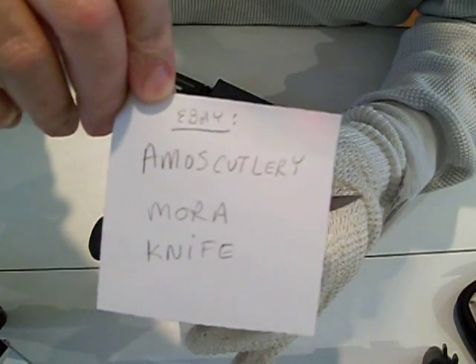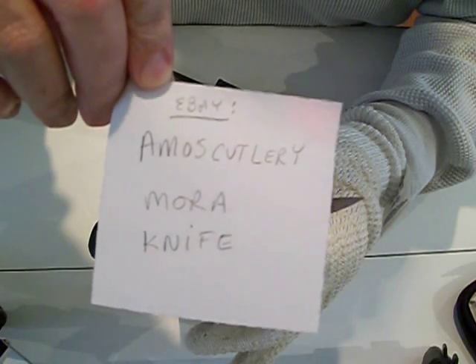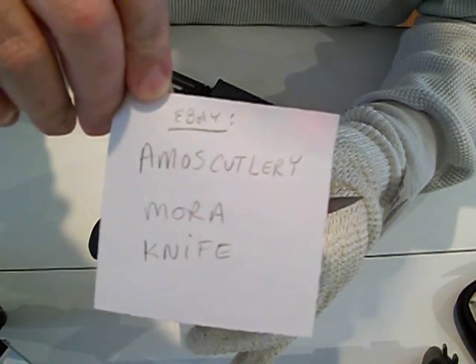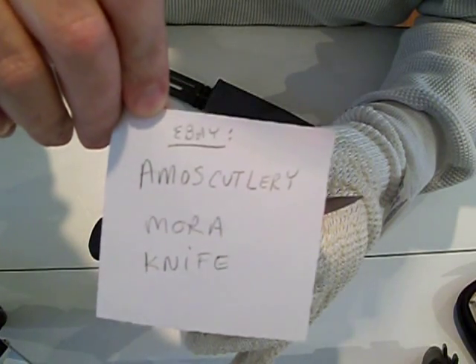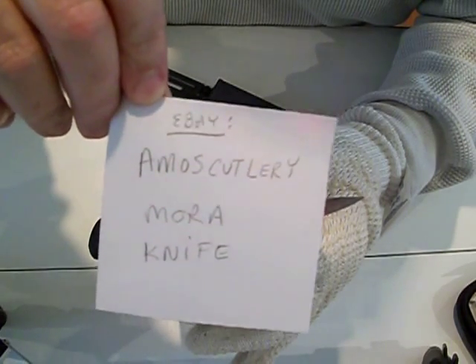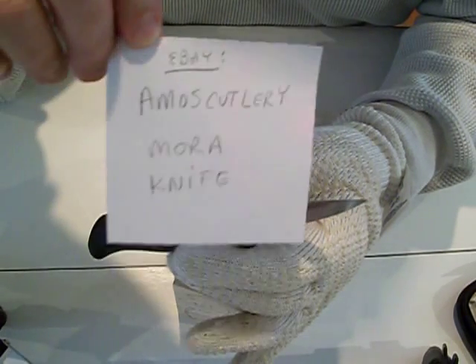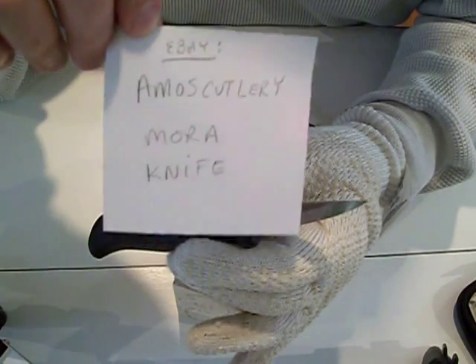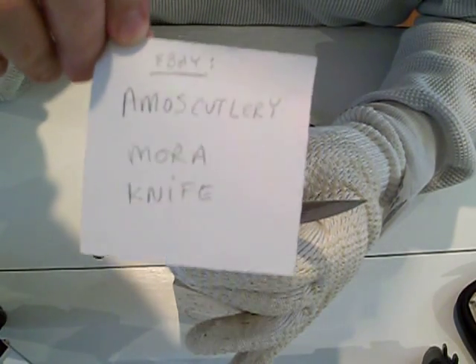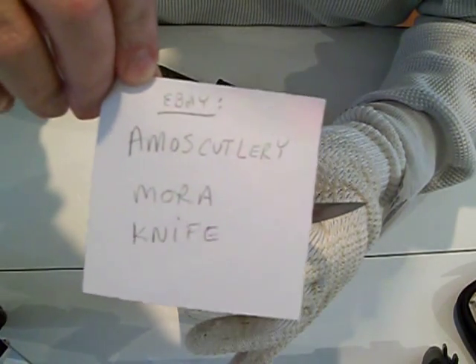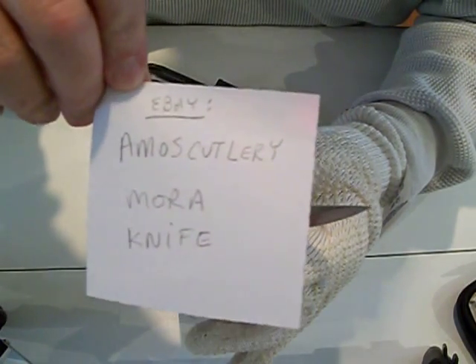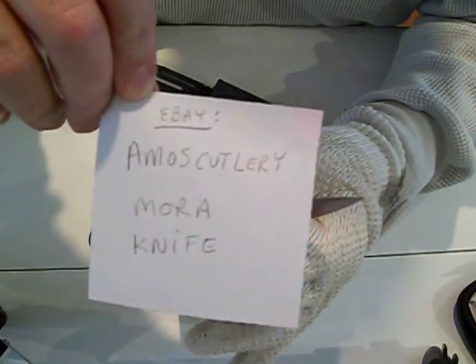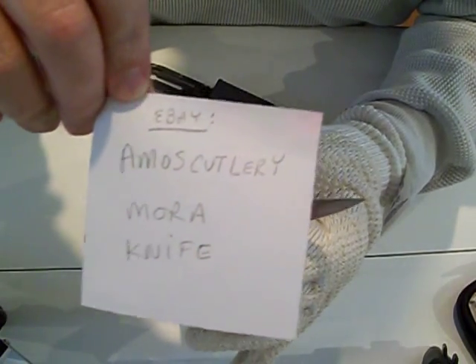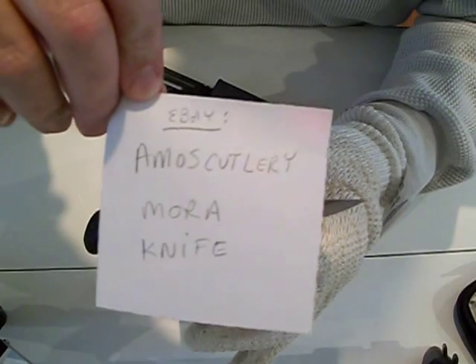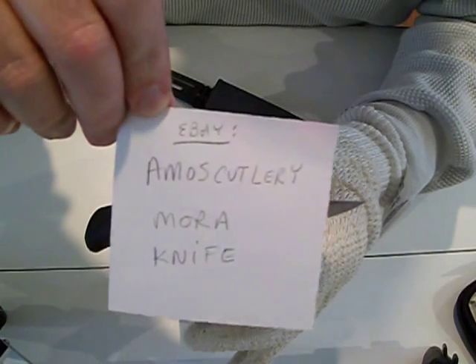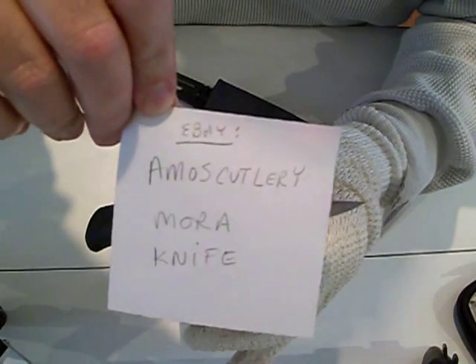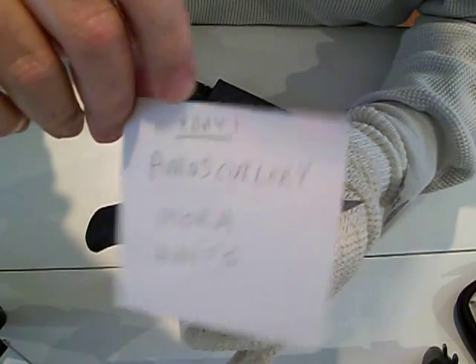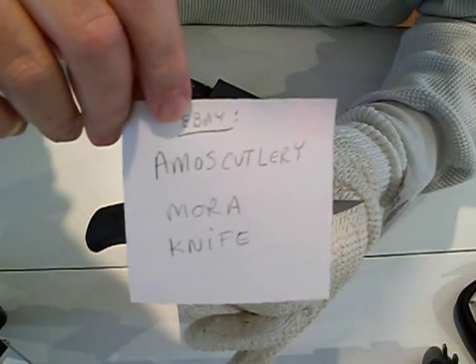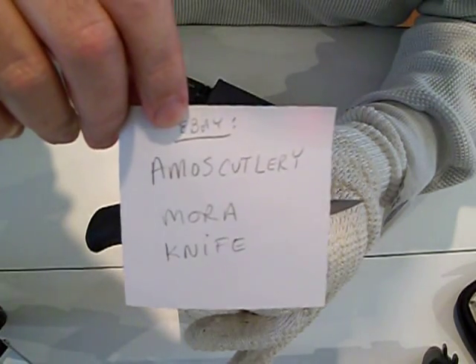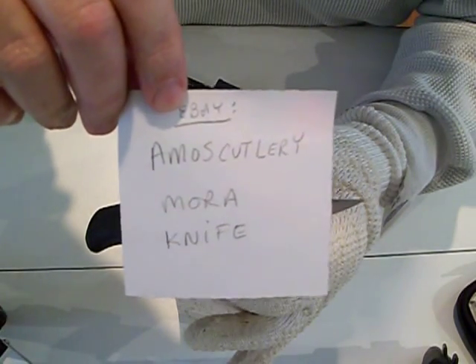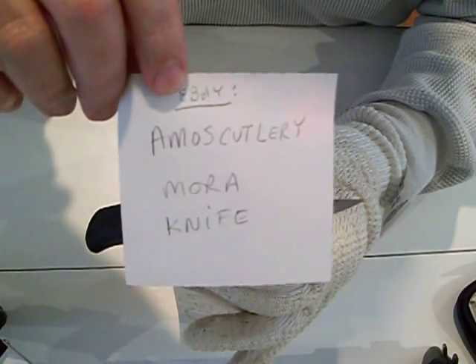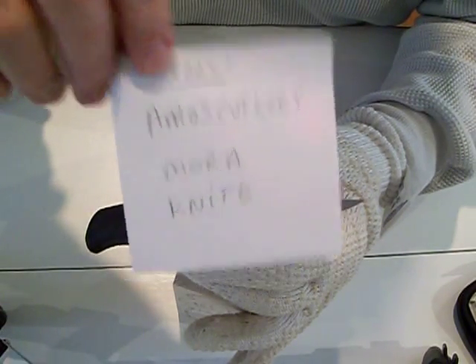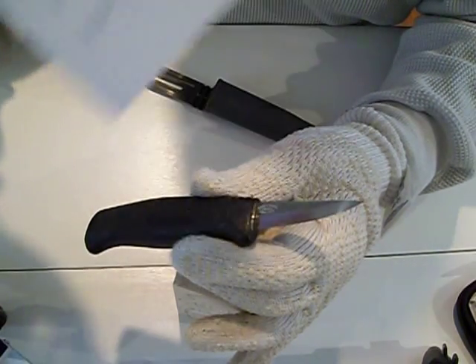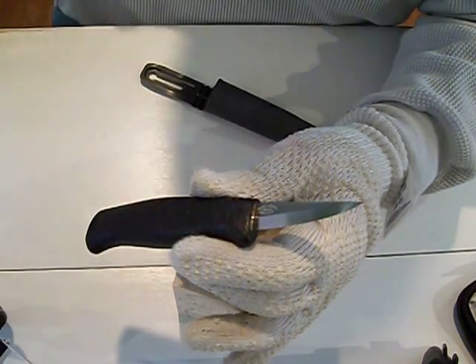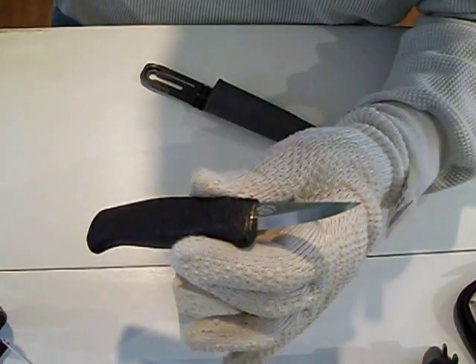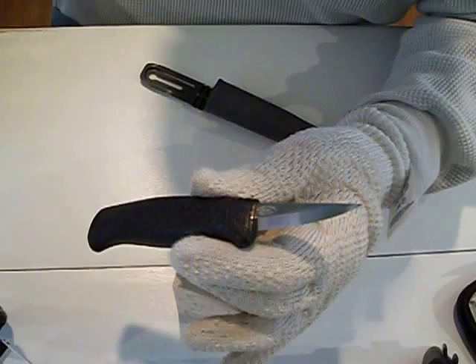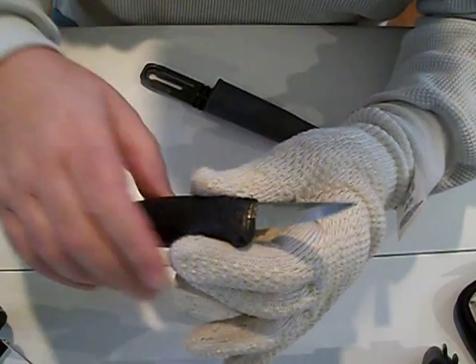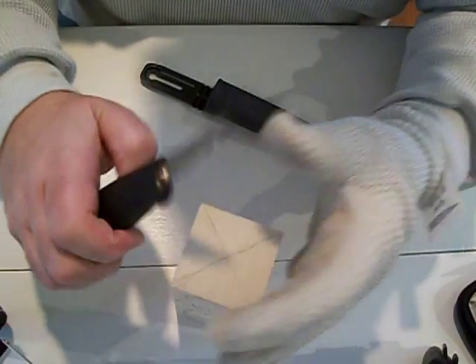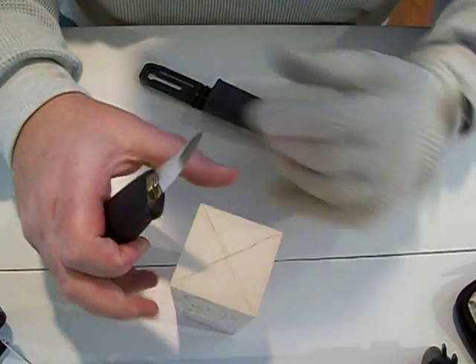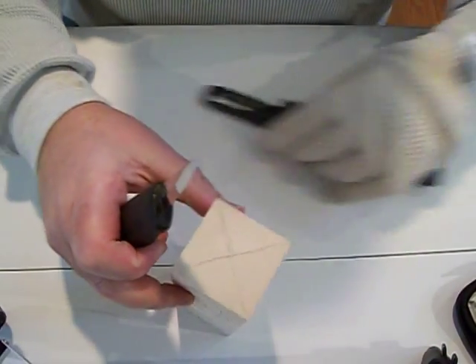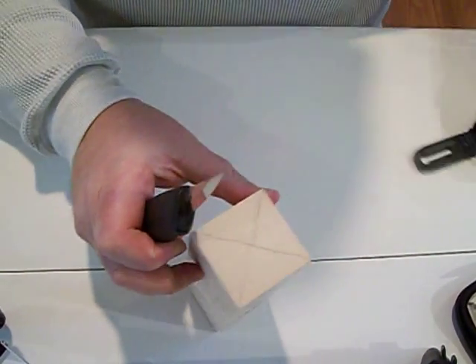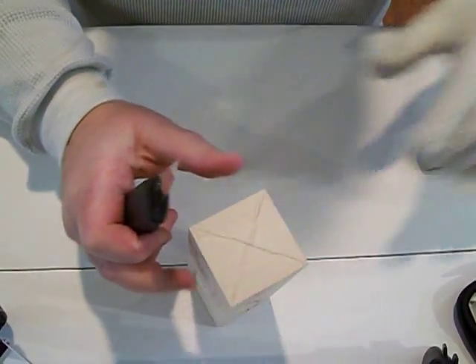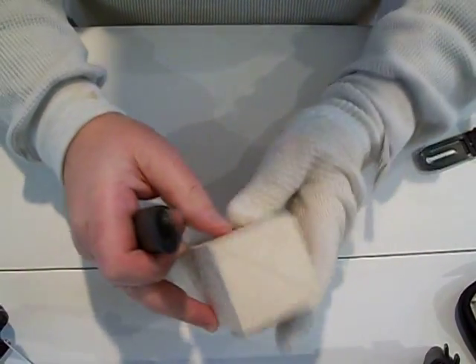It's made from a Swiss blade, made in Sweden. You can find it on eBay. I'll try it out here and see how it goes.